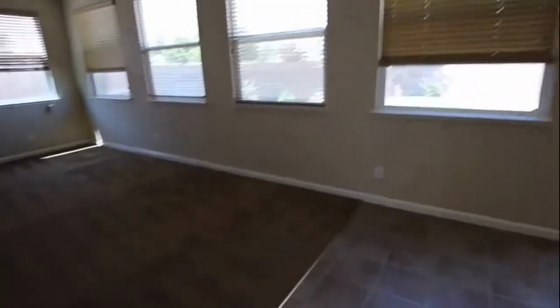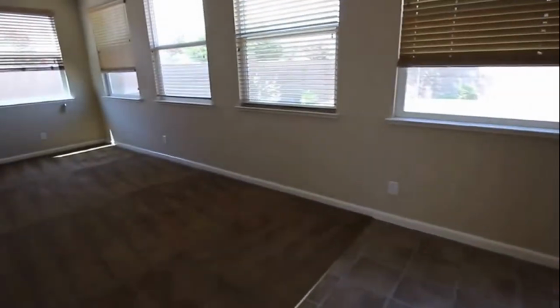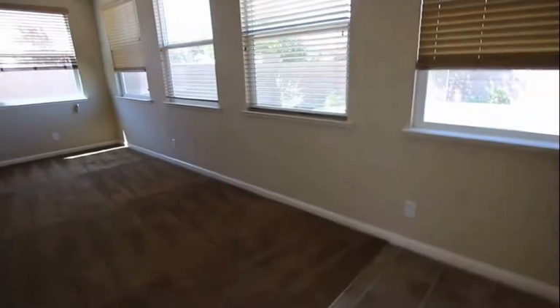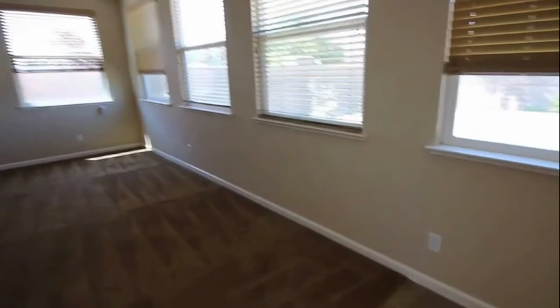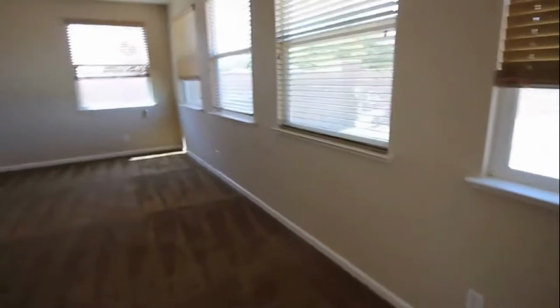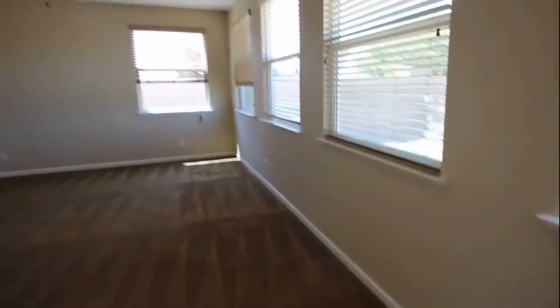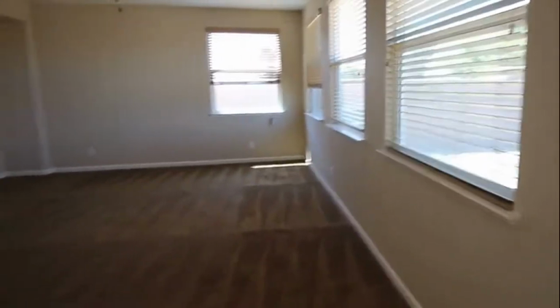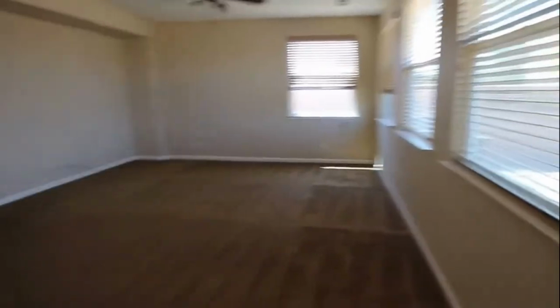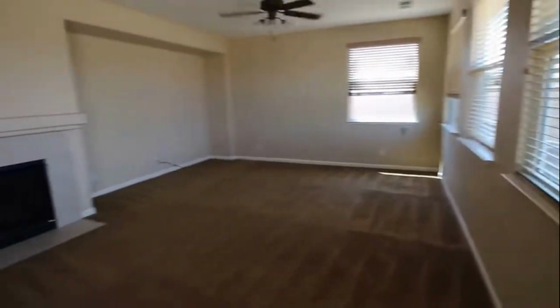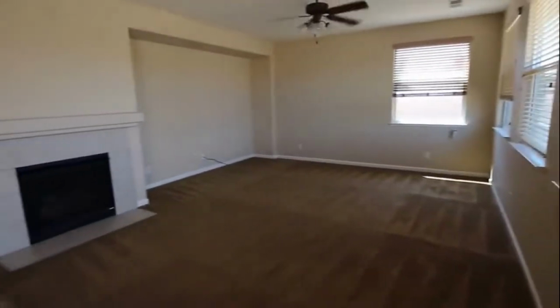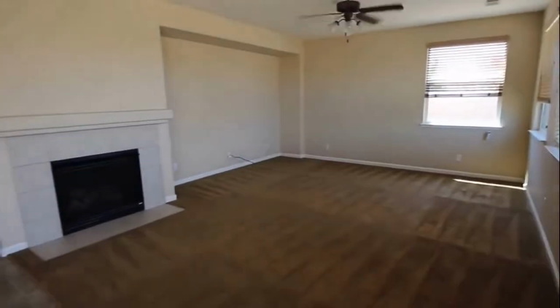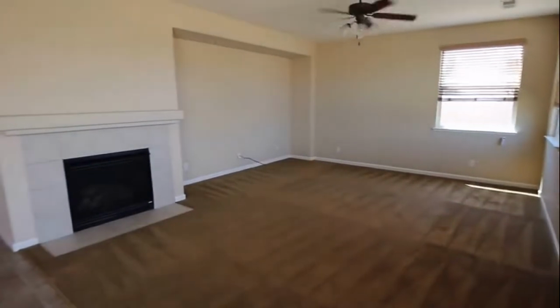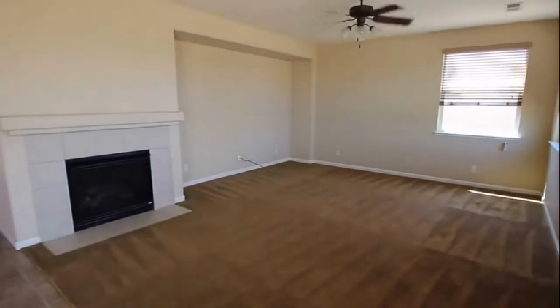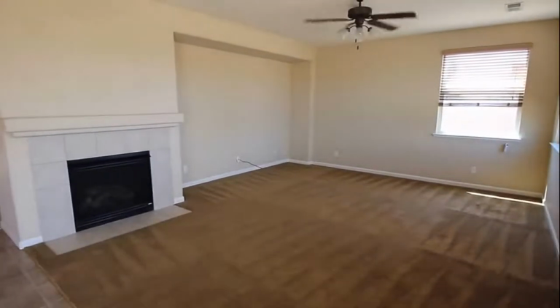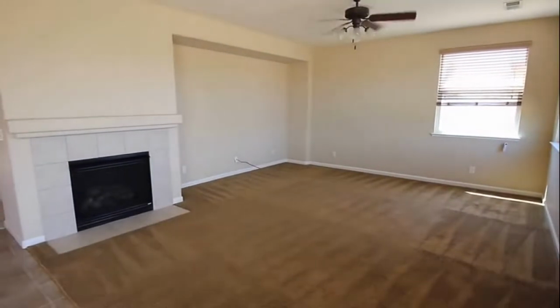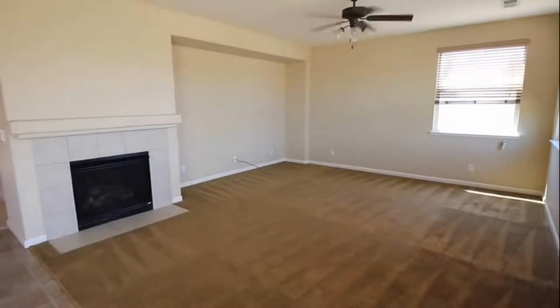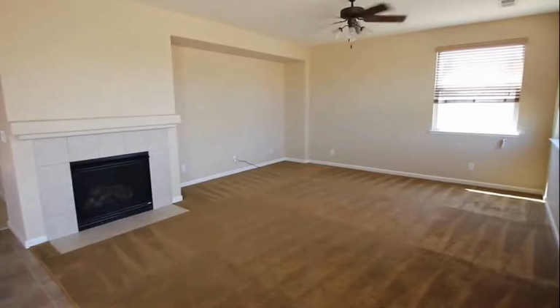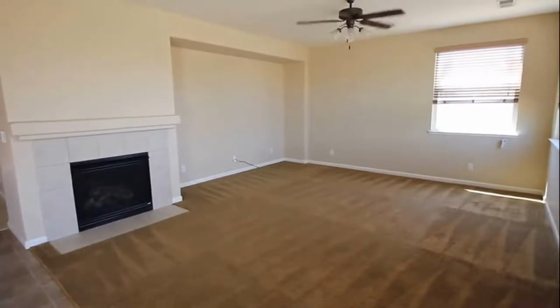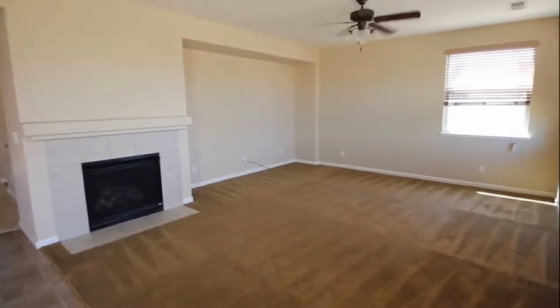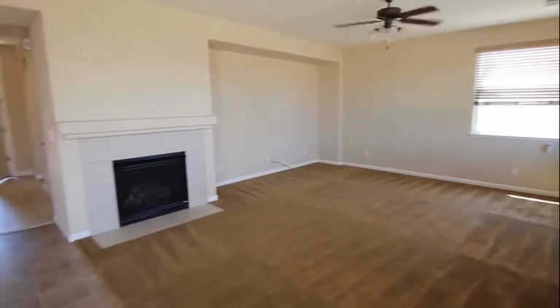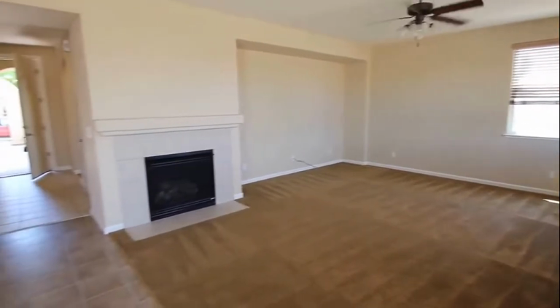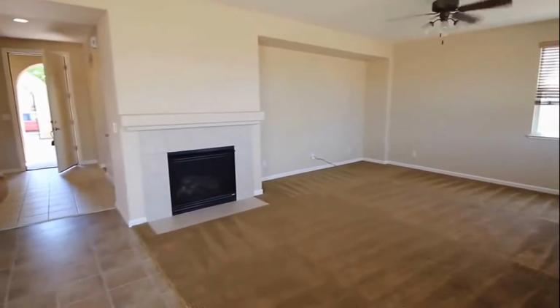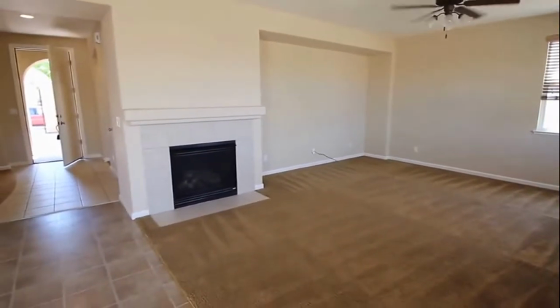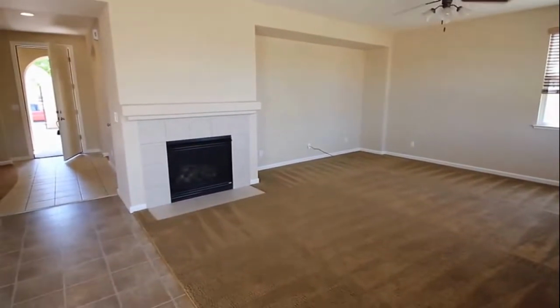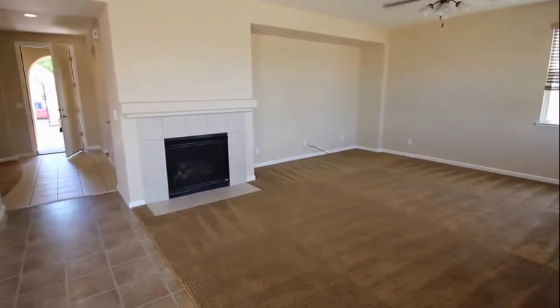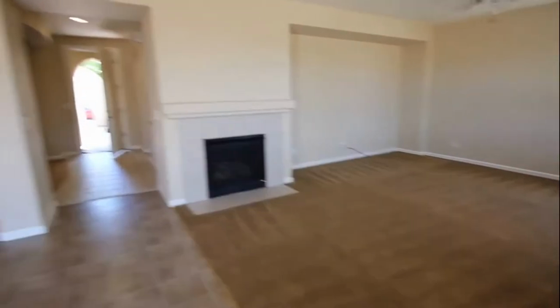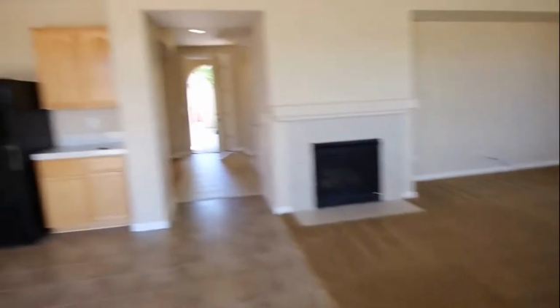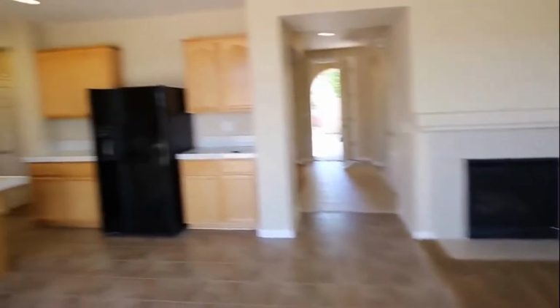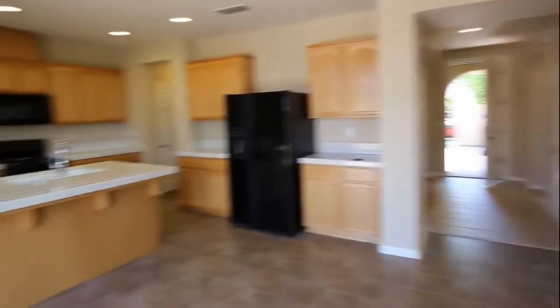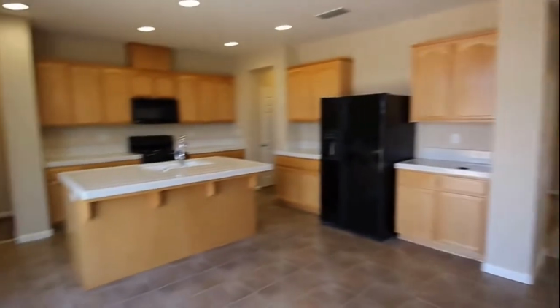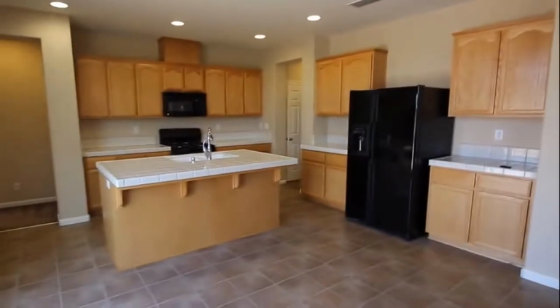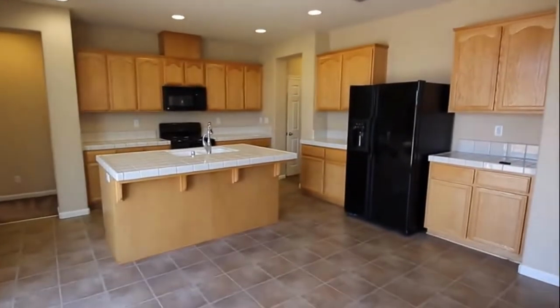Here's your great room area. Nice large cutout for your entertainment center. You do have a ceiling fan in this room, and then a gas log fireplace. Take a look at the kitchen next.